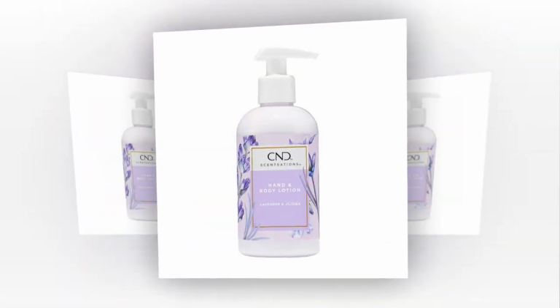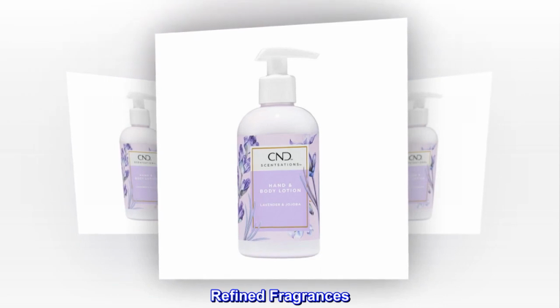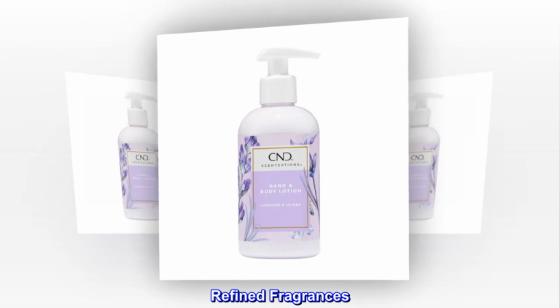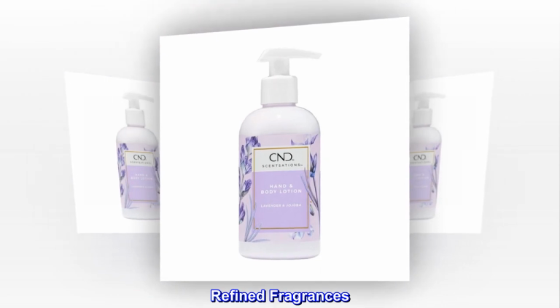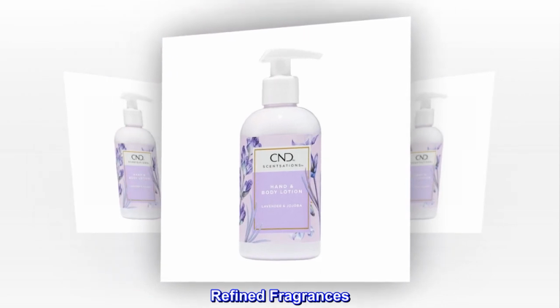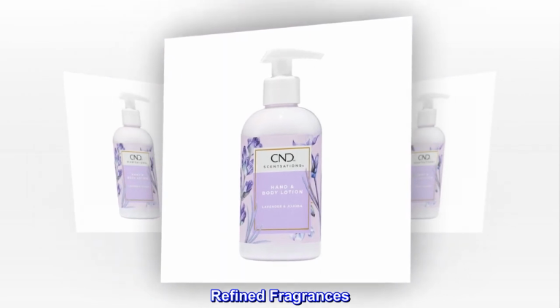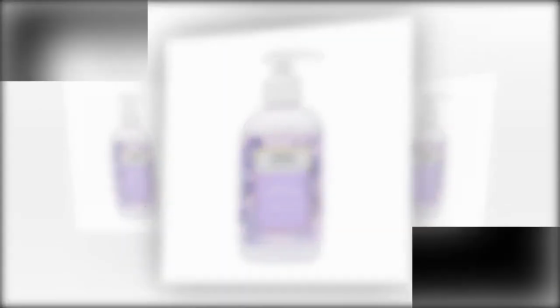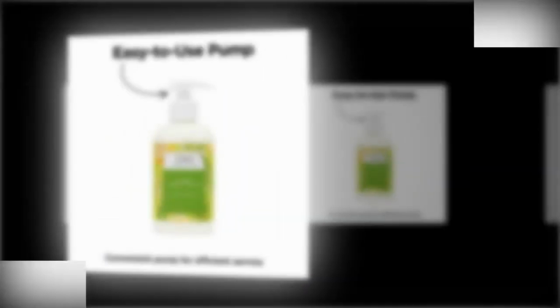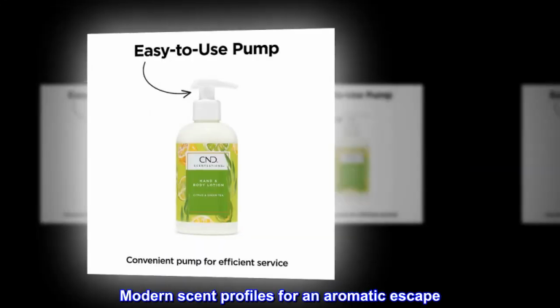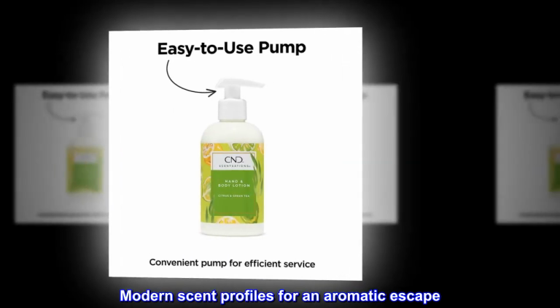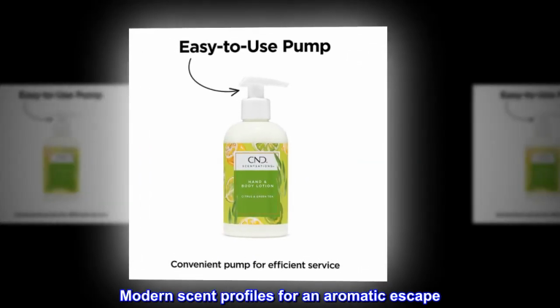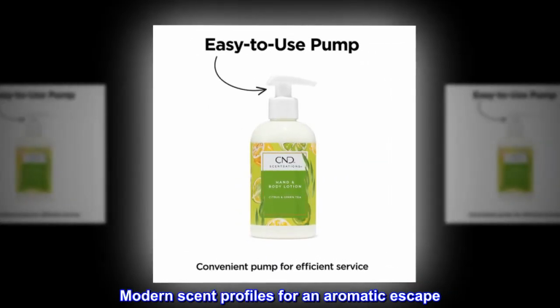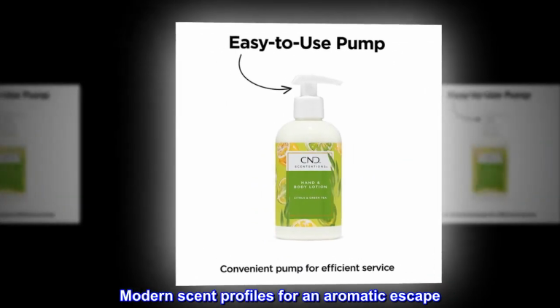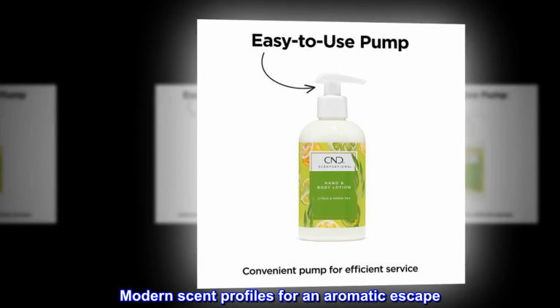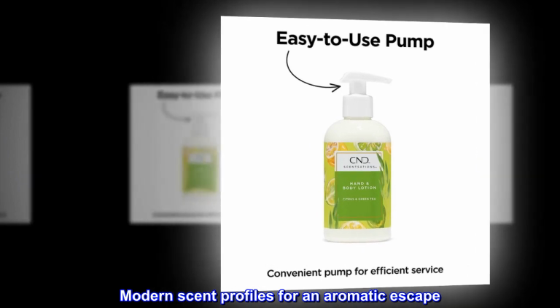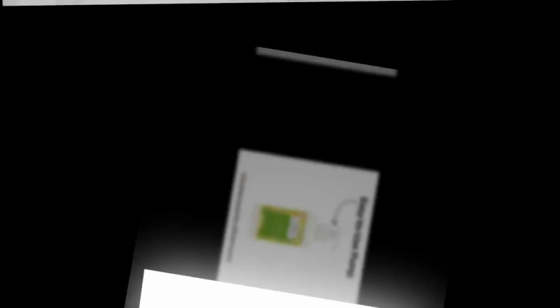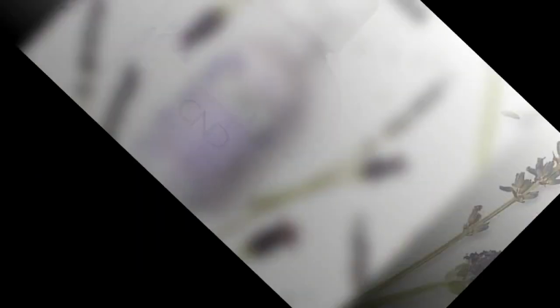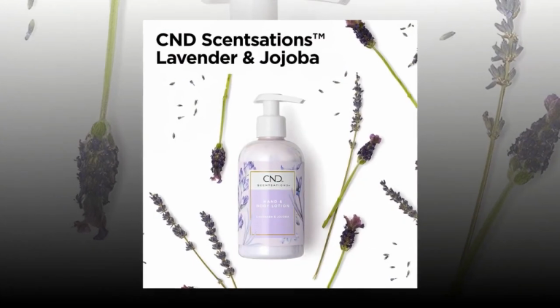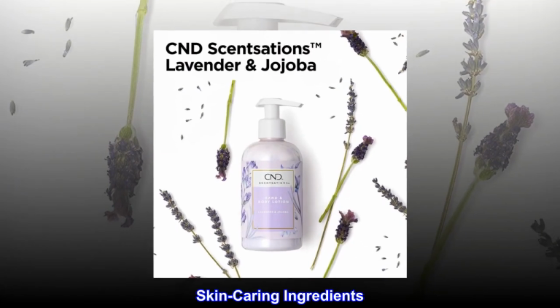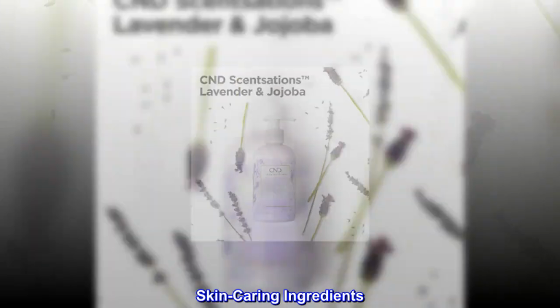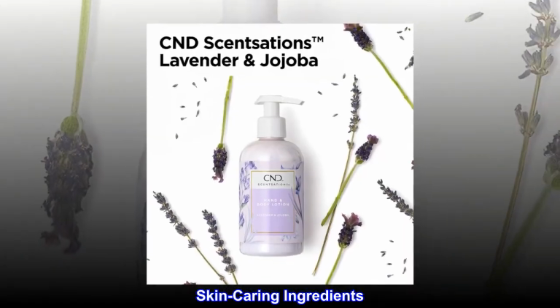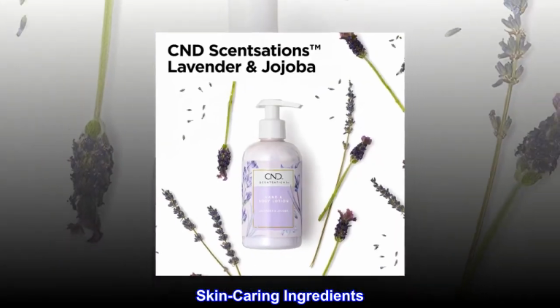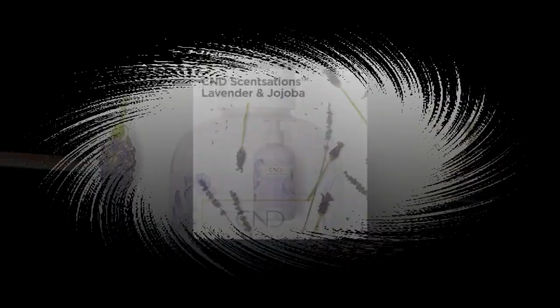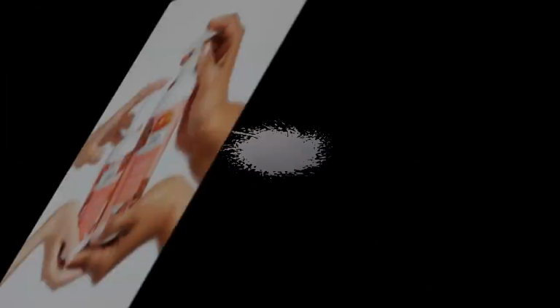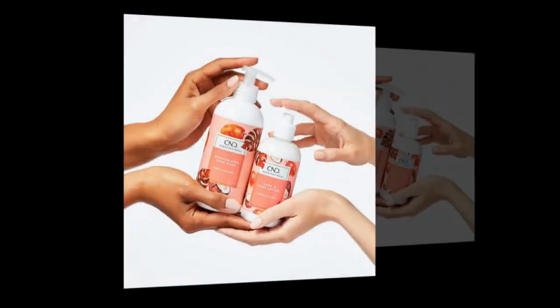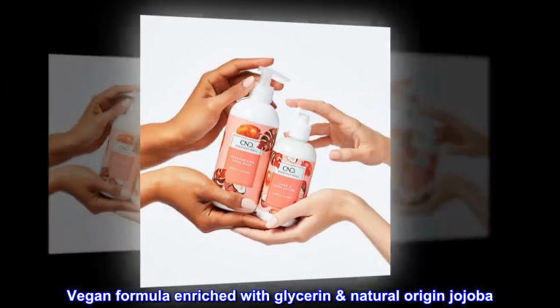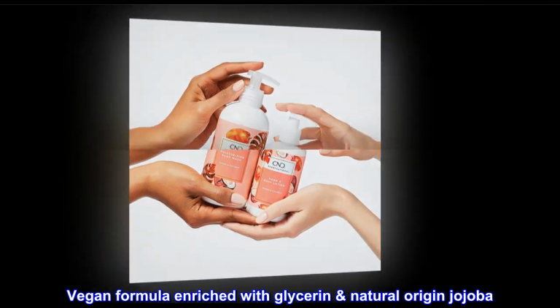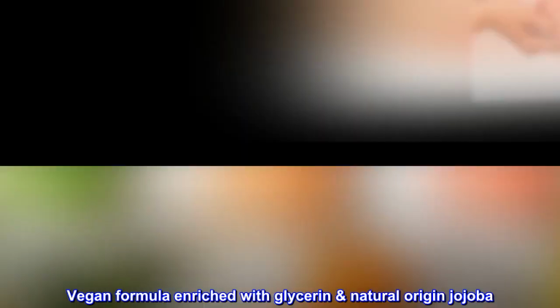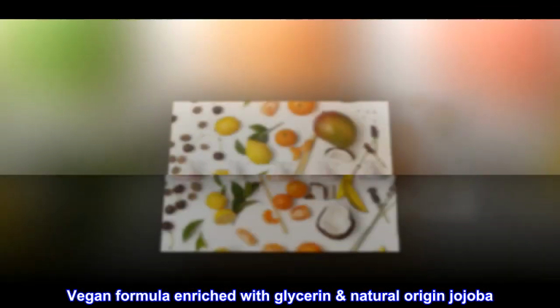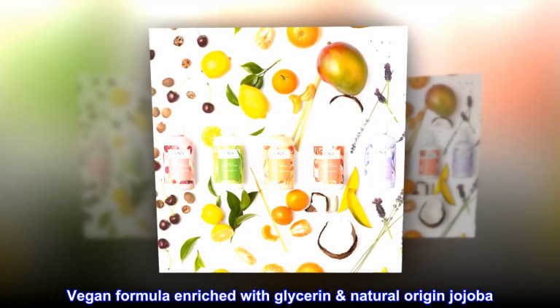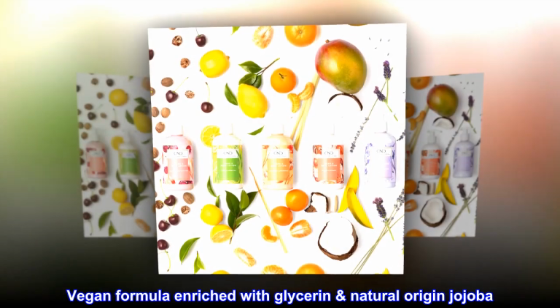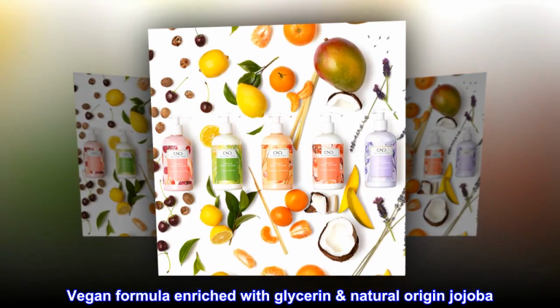Refined fragrances. Modern scent profiles for an aromatic escape. Skin caring ingredients — vegan formula enriched with glycerin and natural origin jojoba.